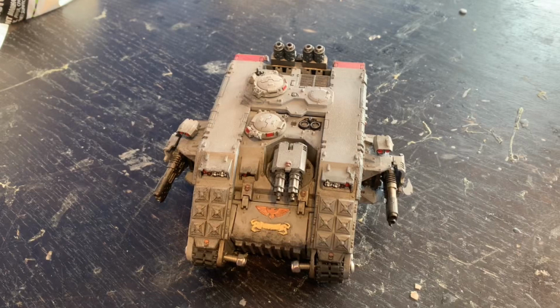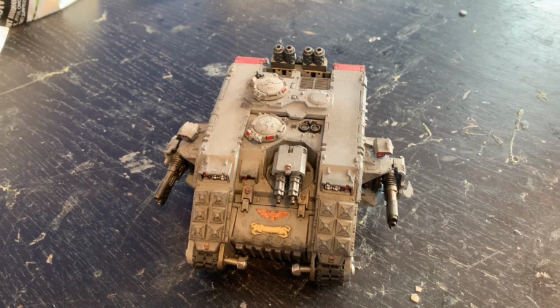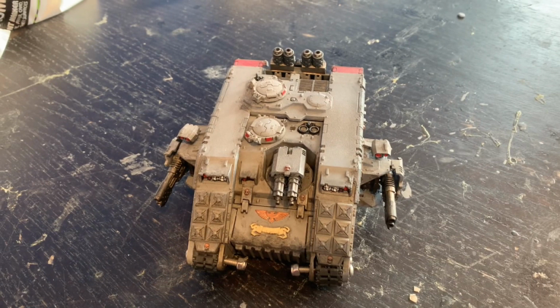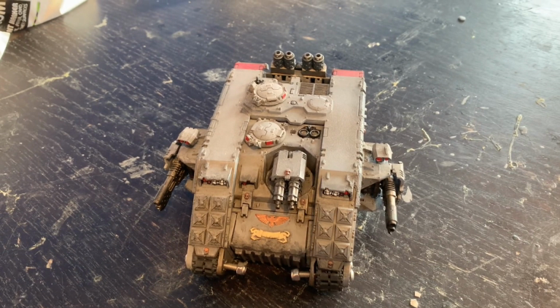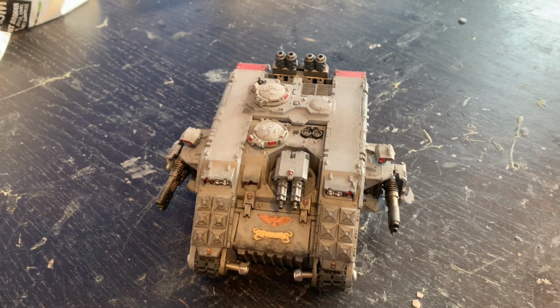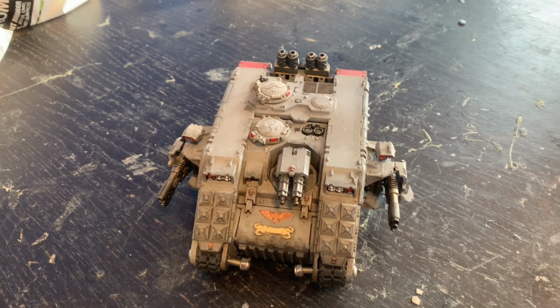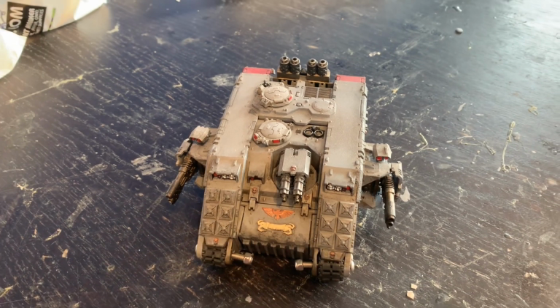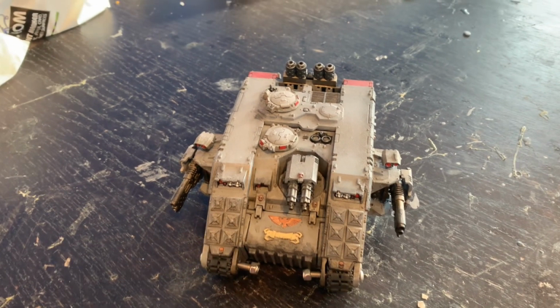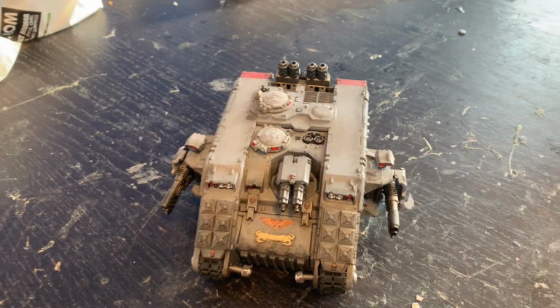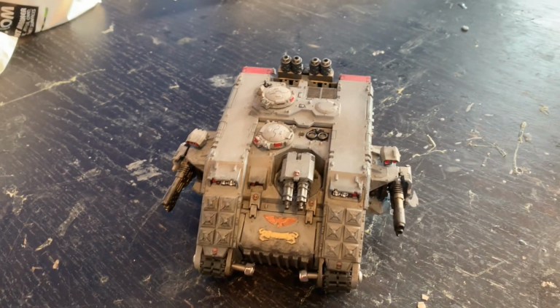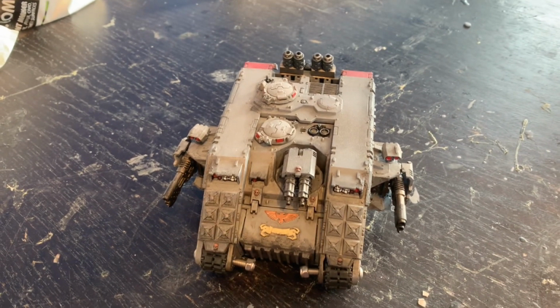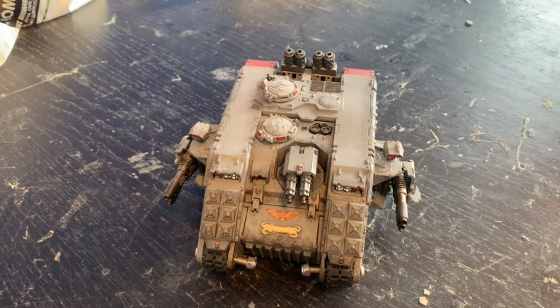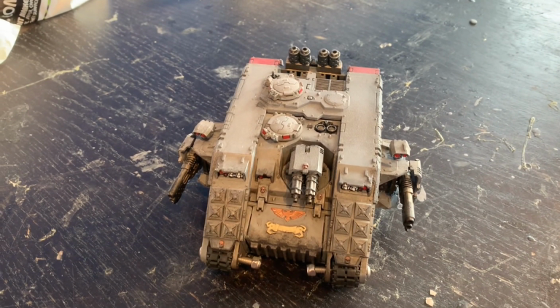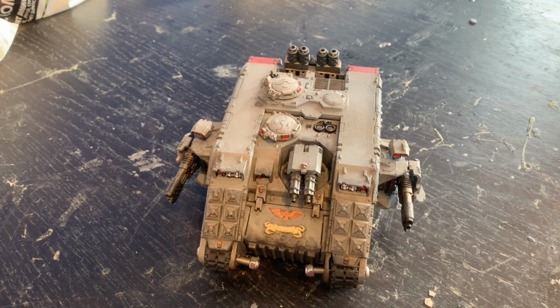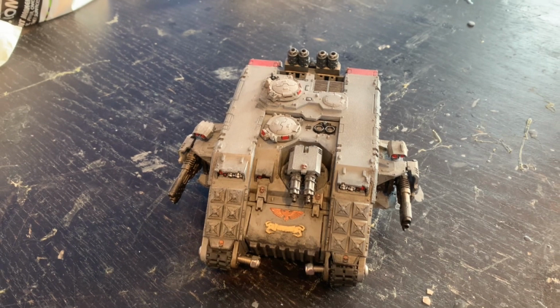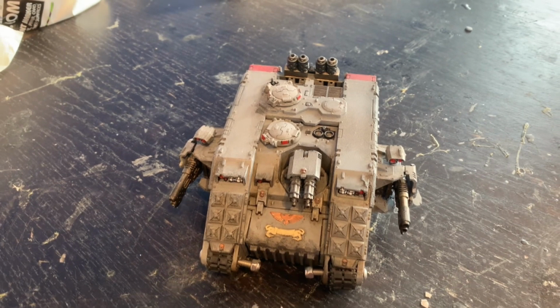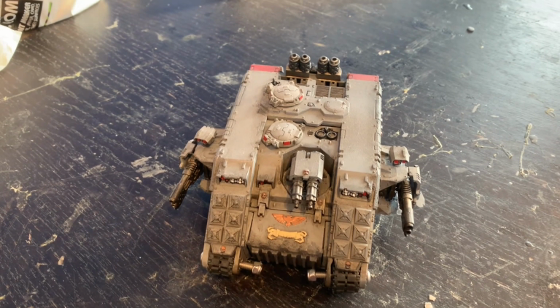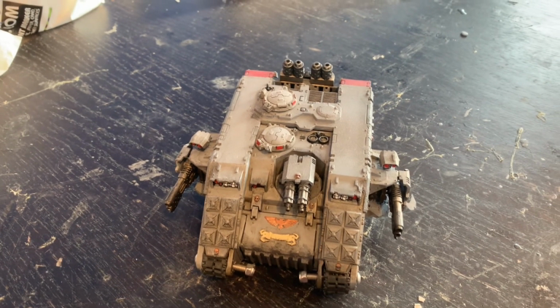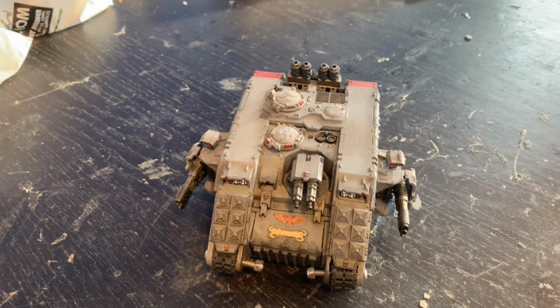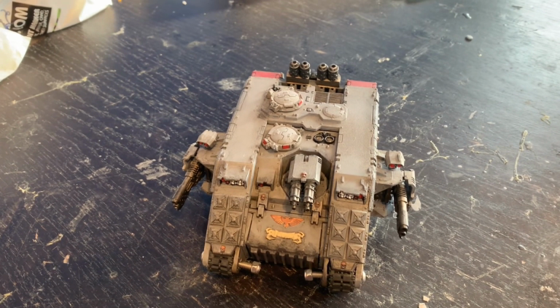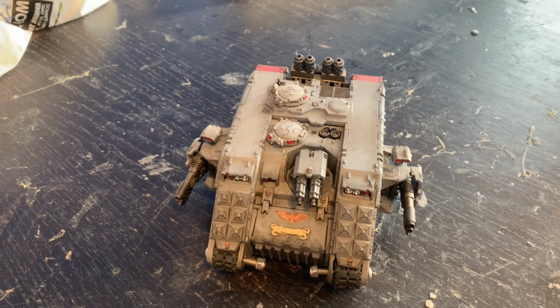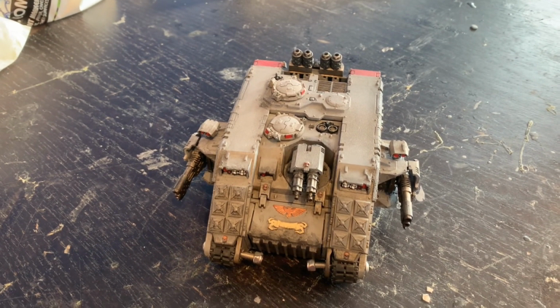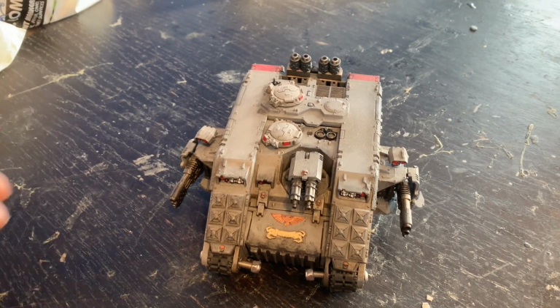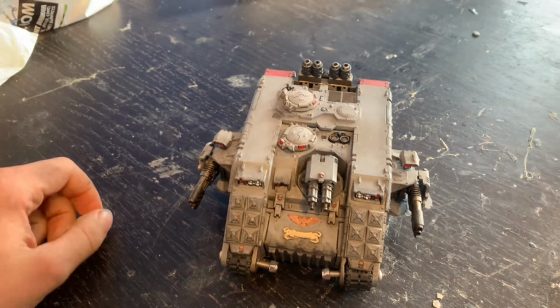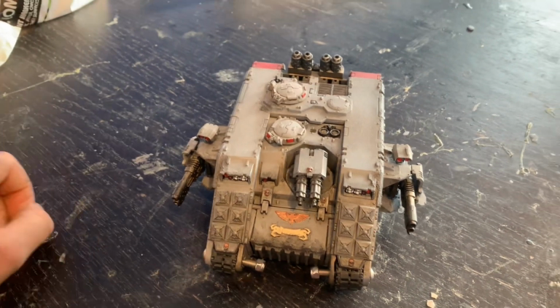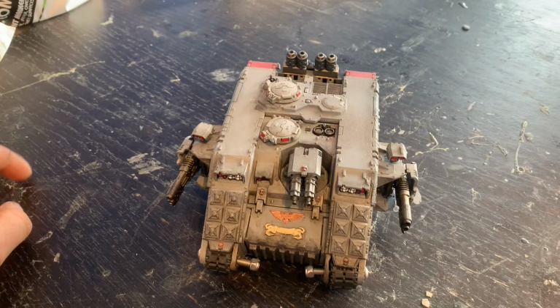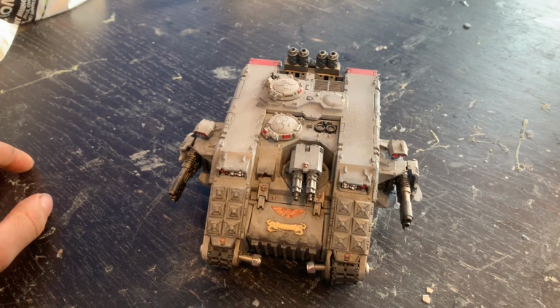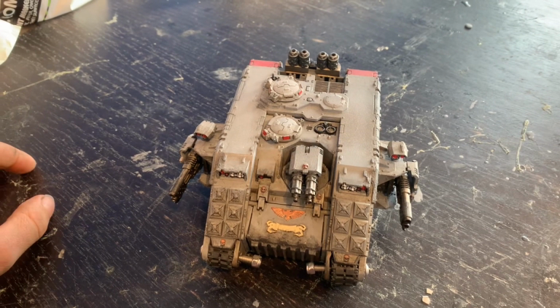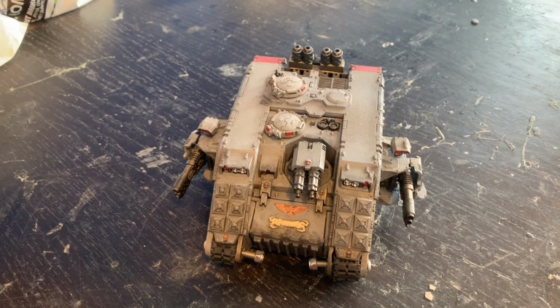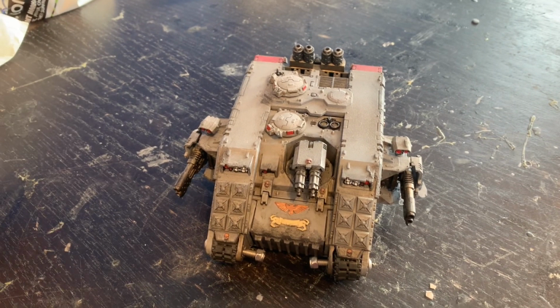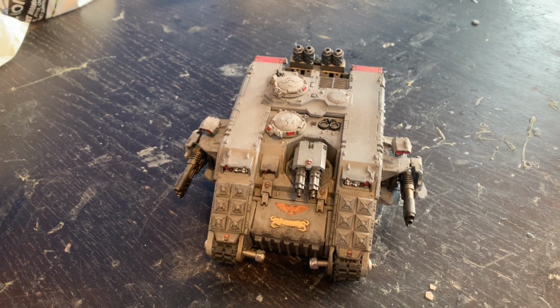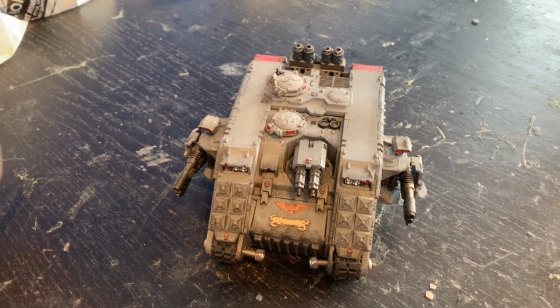Hello and welcome to part one of this project. This video is going to be the first half of it. Hopefully the second half will be released in a couple of weeks, if not next week. This is a project I've been working on for a while and it's finally getting completed.